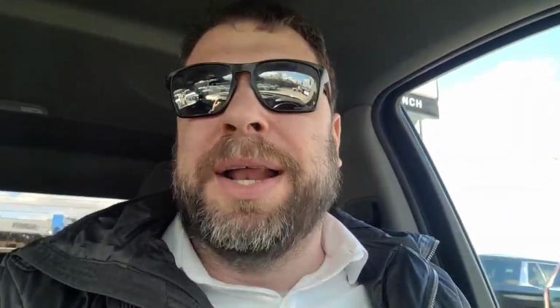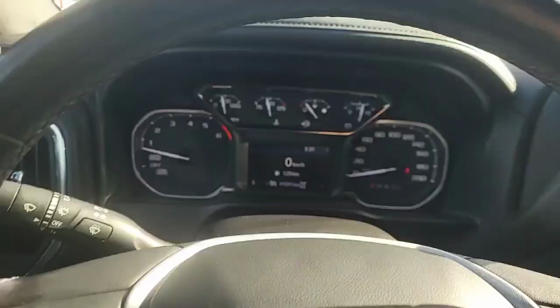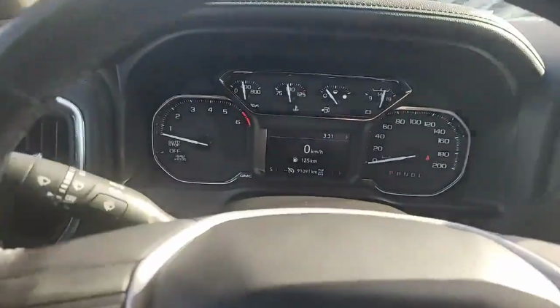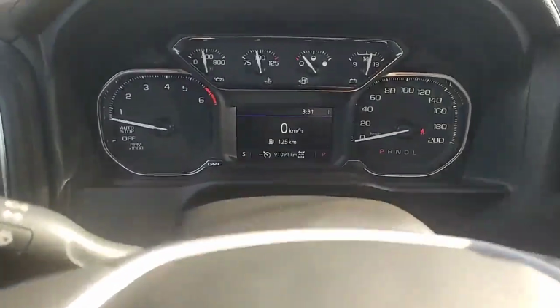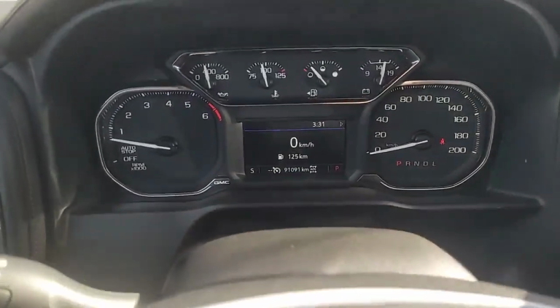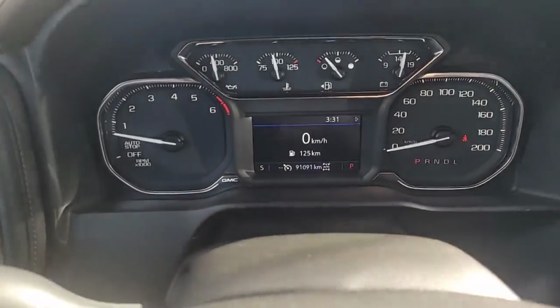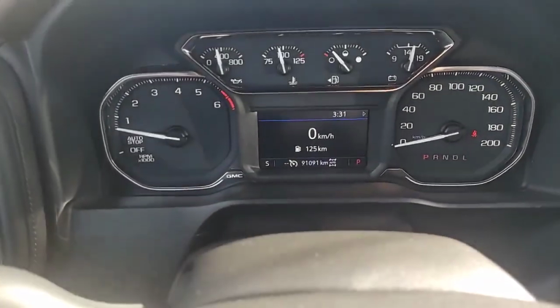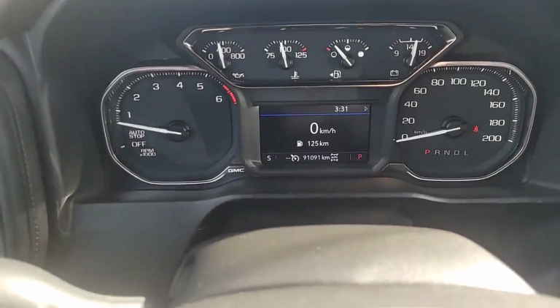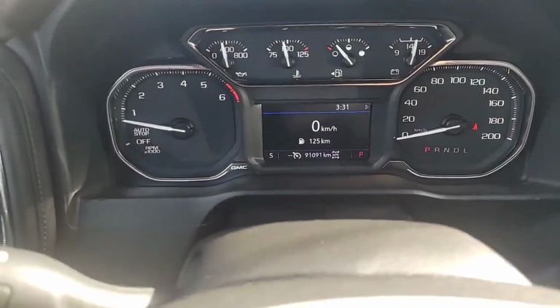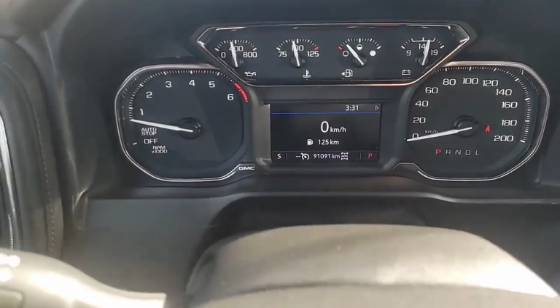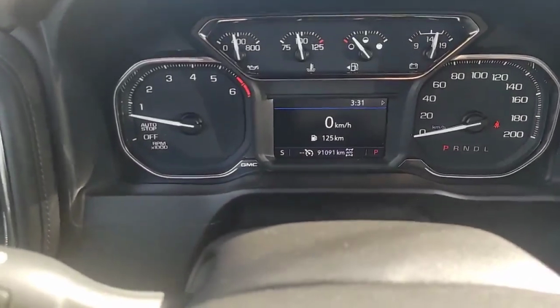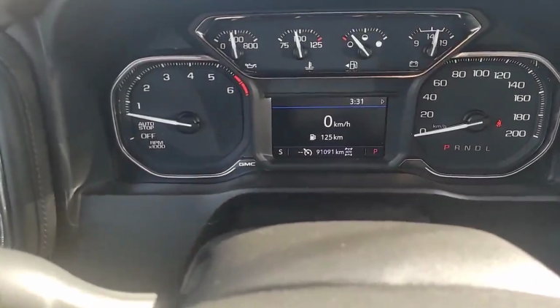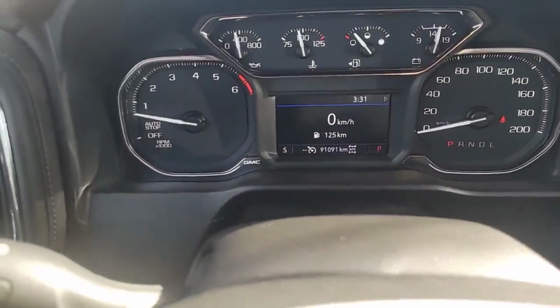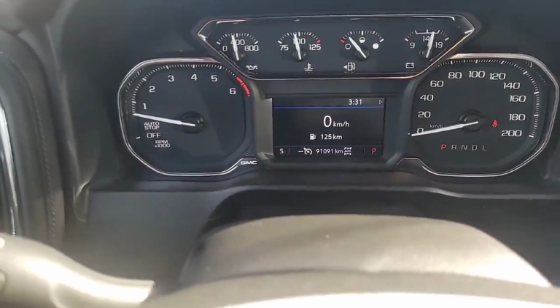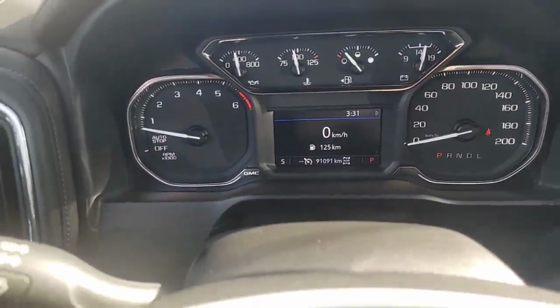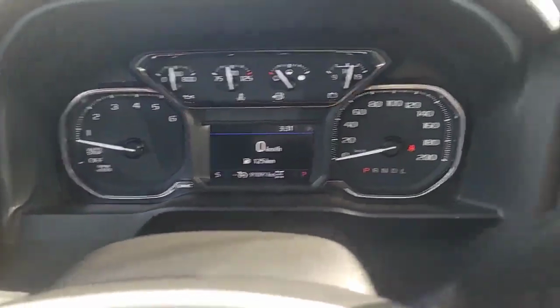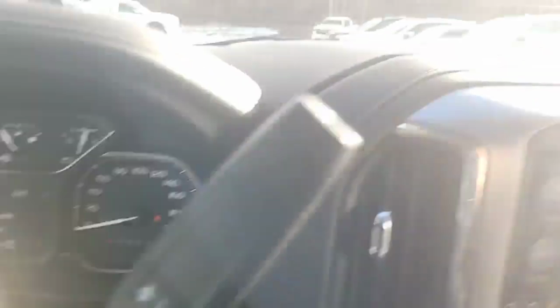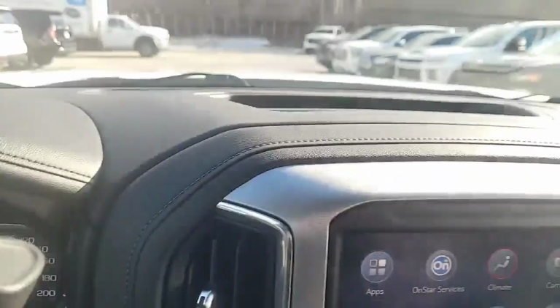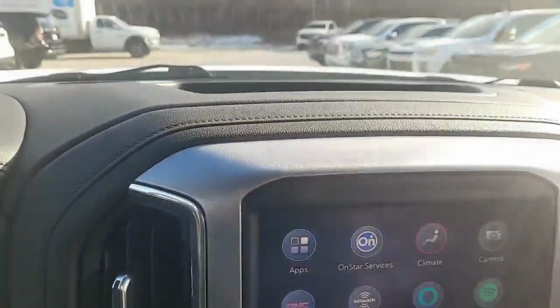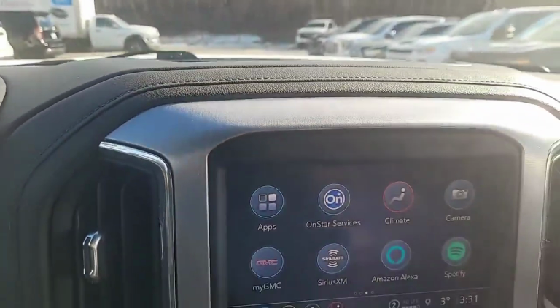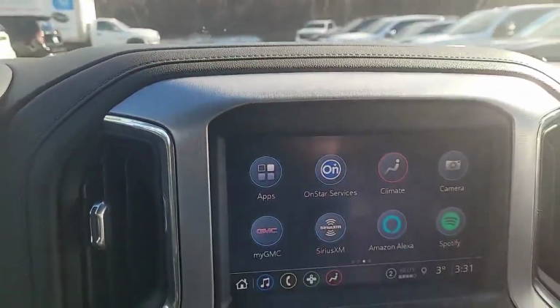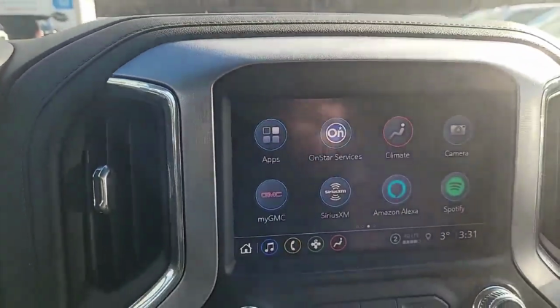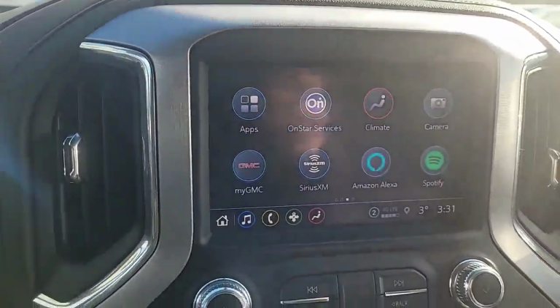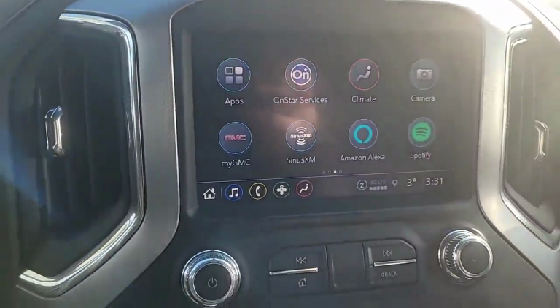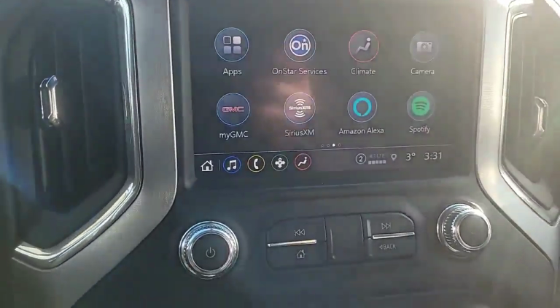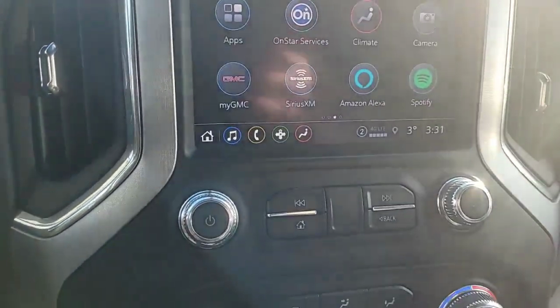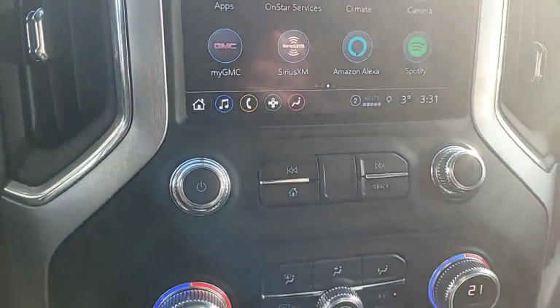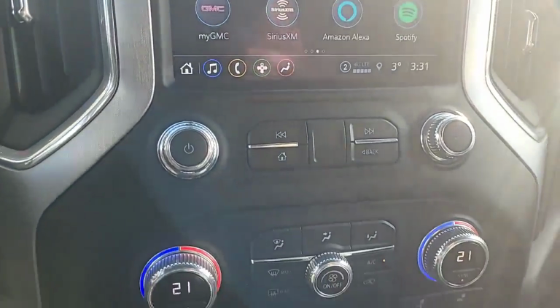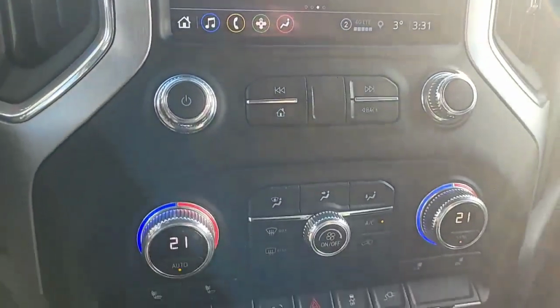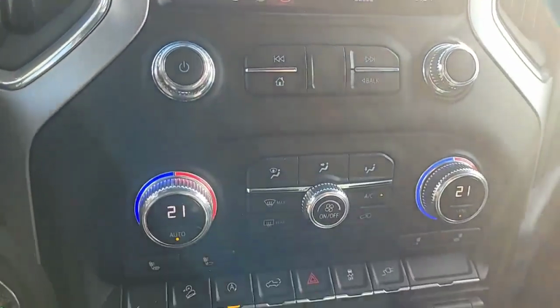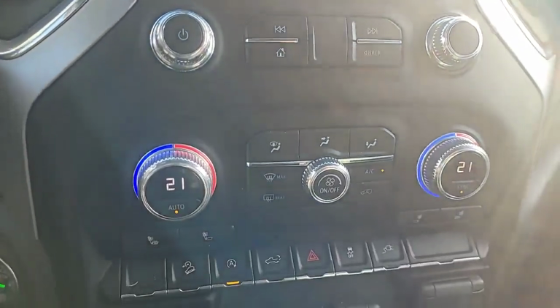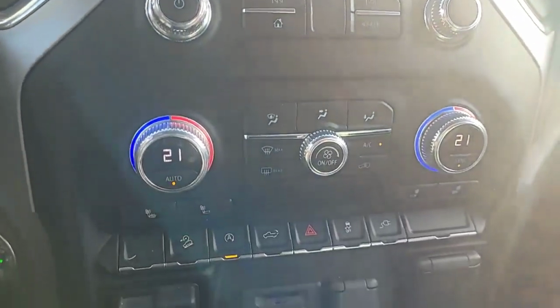Back to this truck — 91,091 kilometers. Quick look down the center stack of this 2021 Sierra.